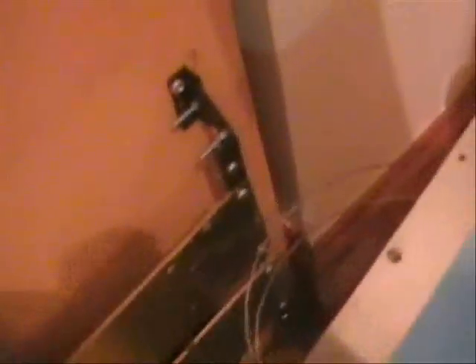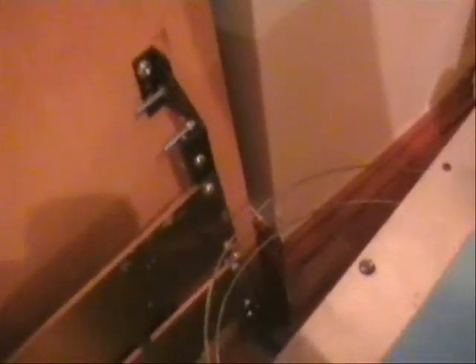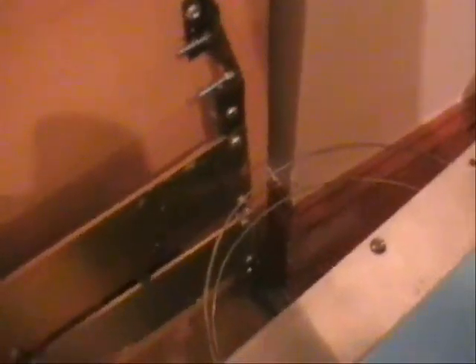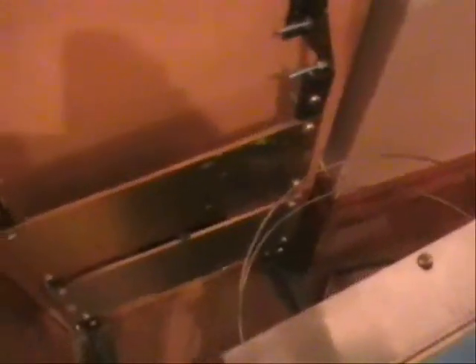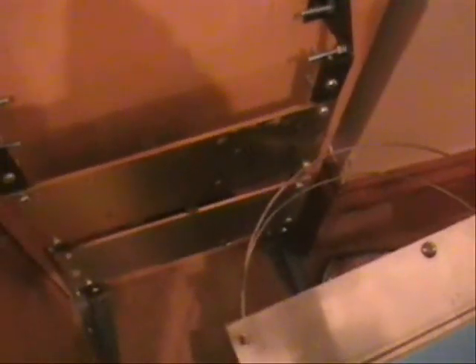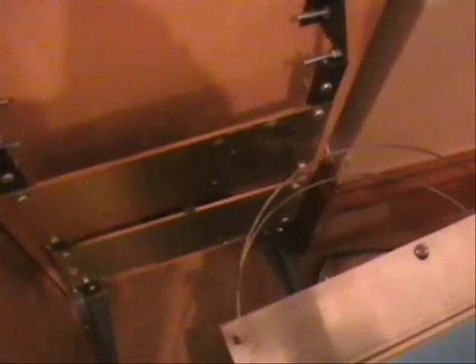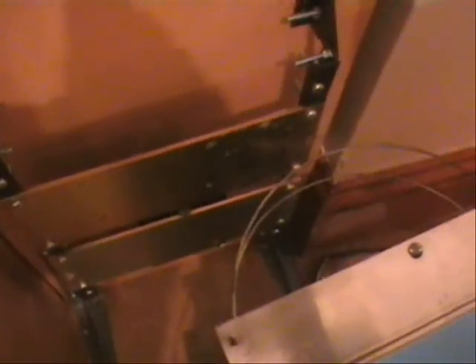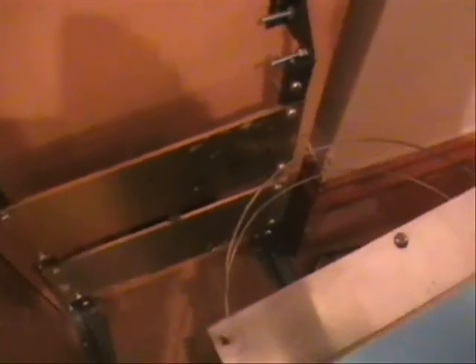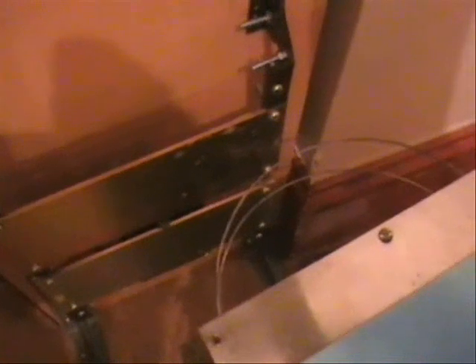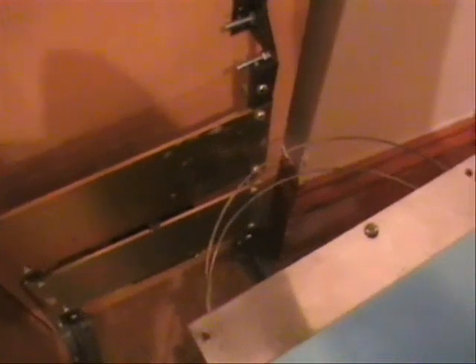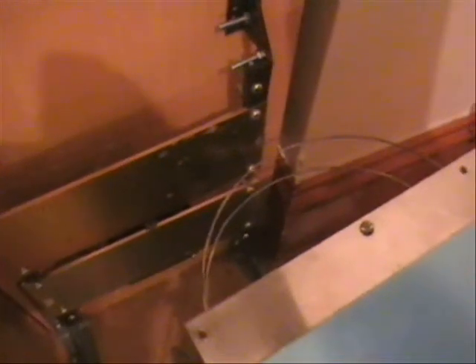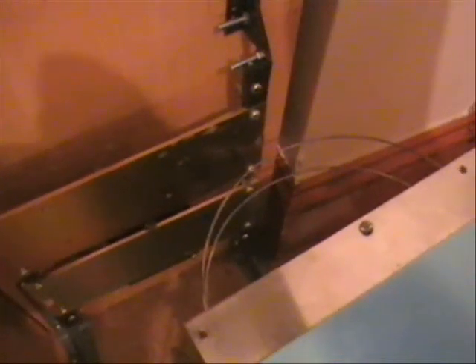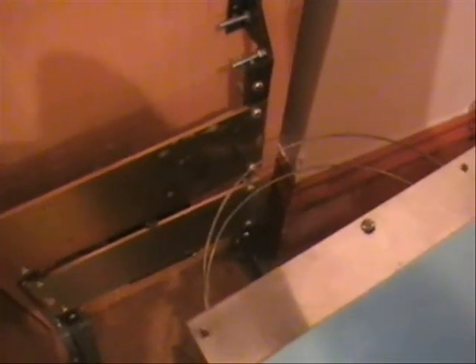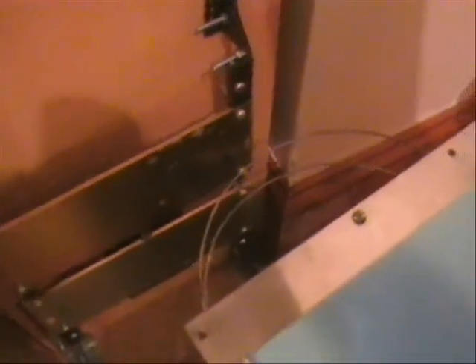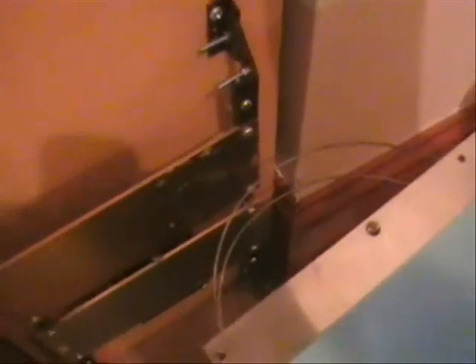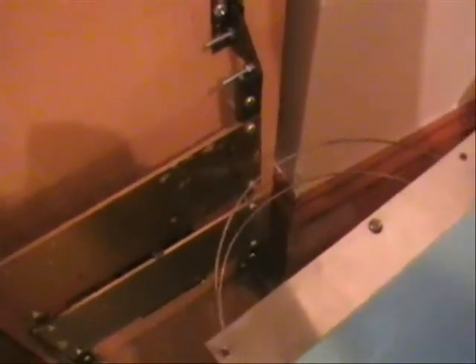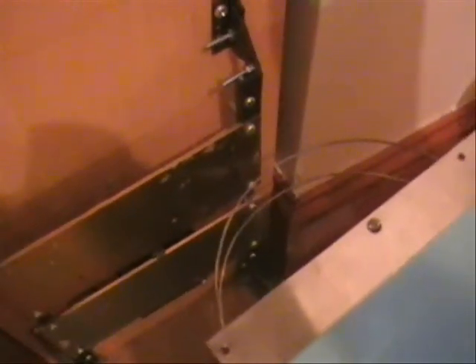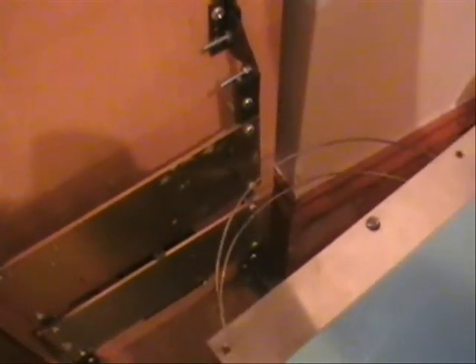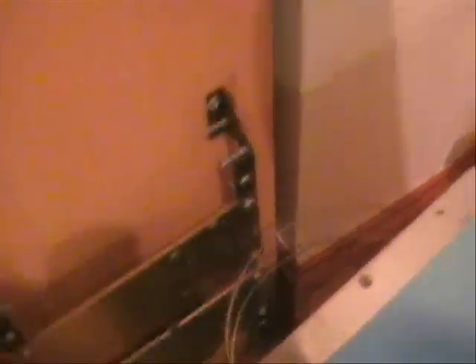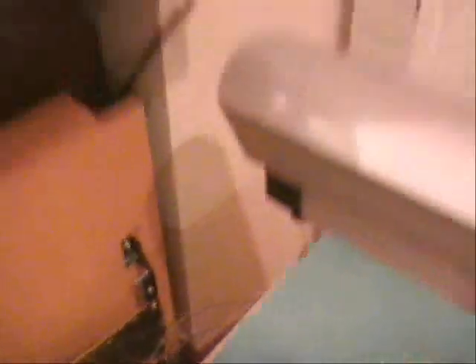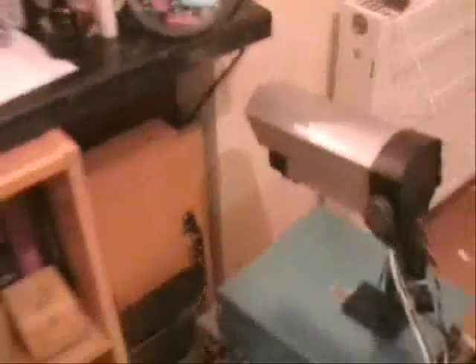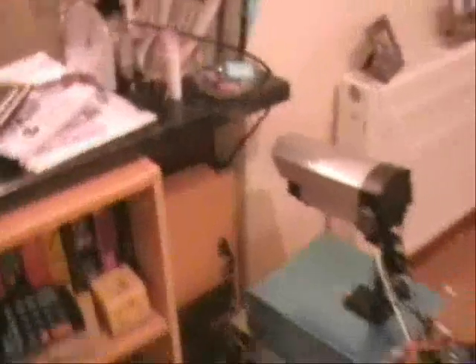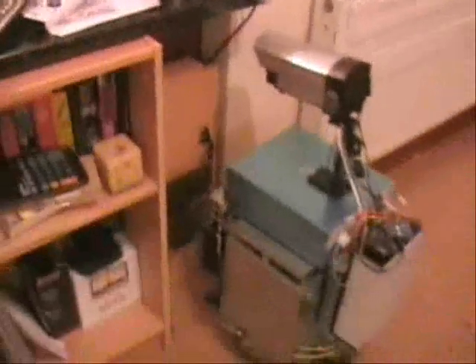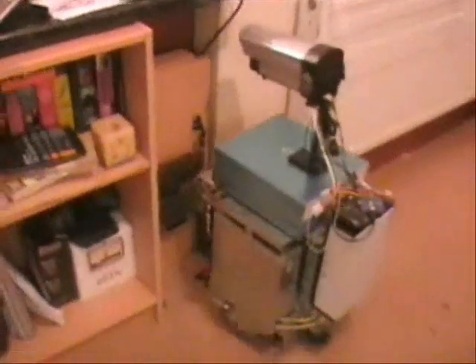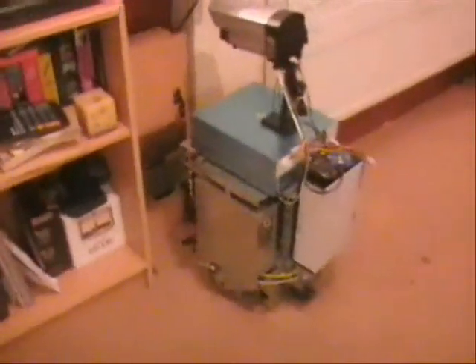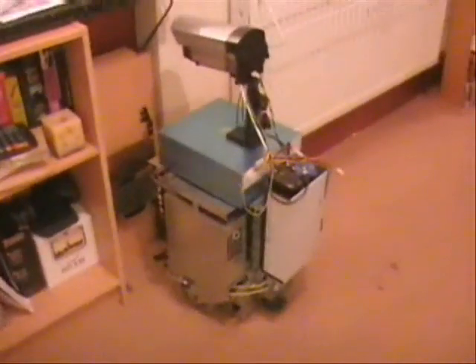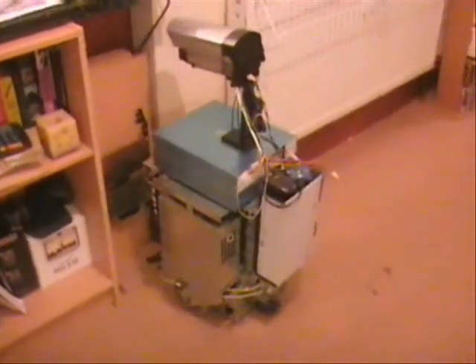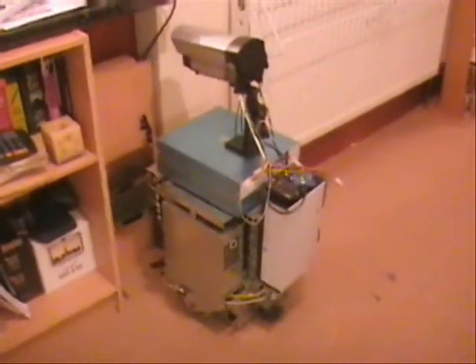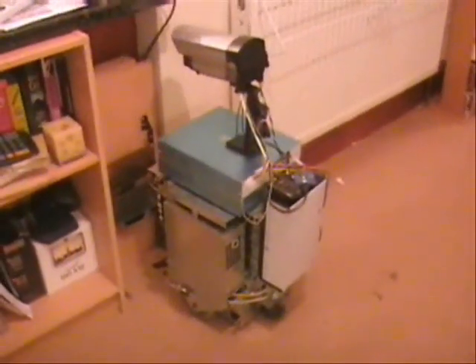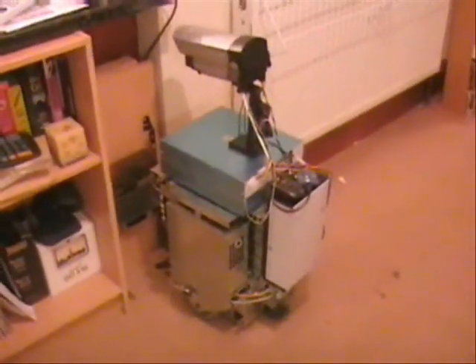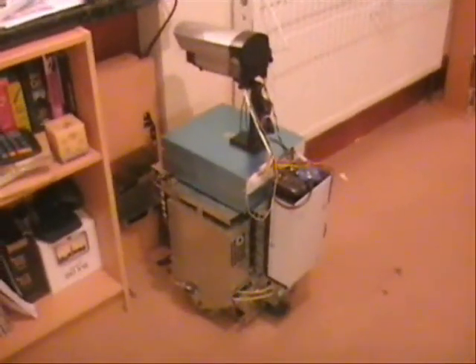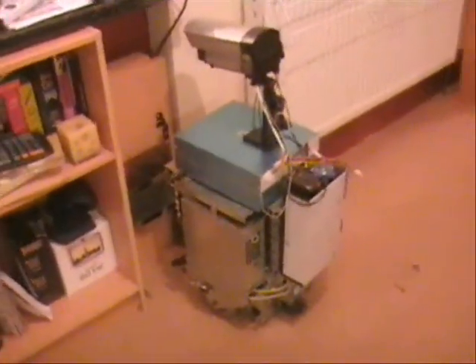The robot has now docked. It will receive energy from the charger. During this period the computer can perform defrag or other disk maintenance utilities. The charging period will depend on the state of the battery.